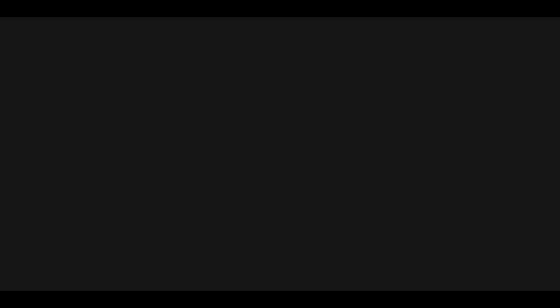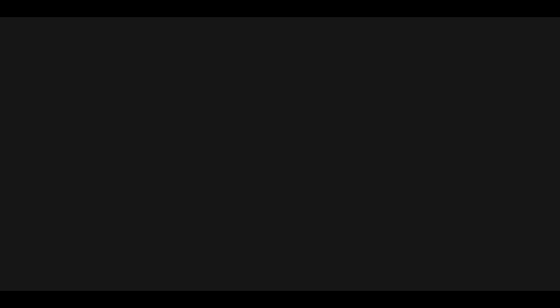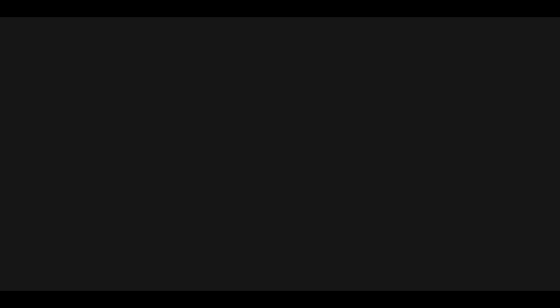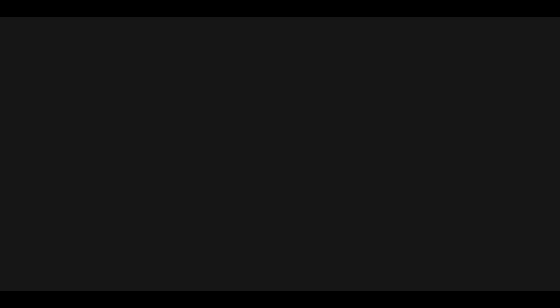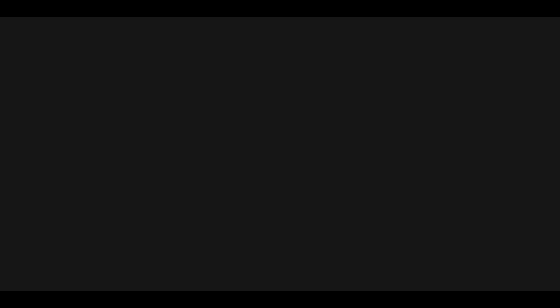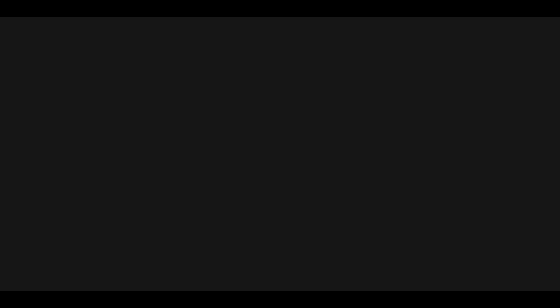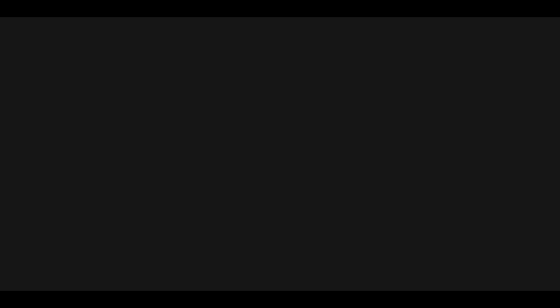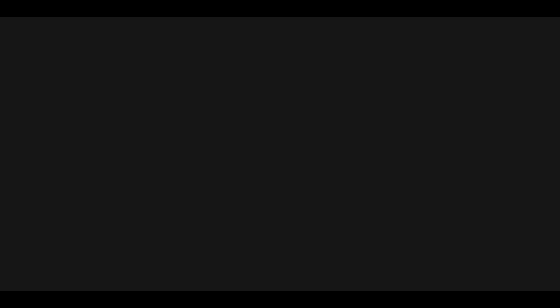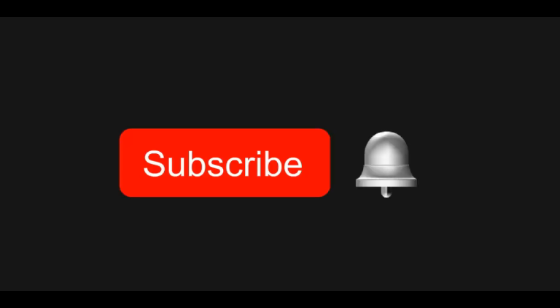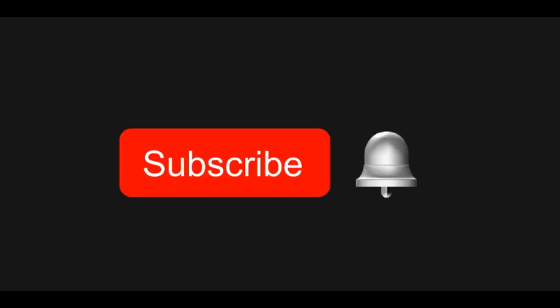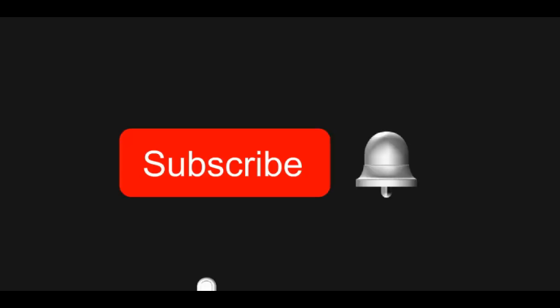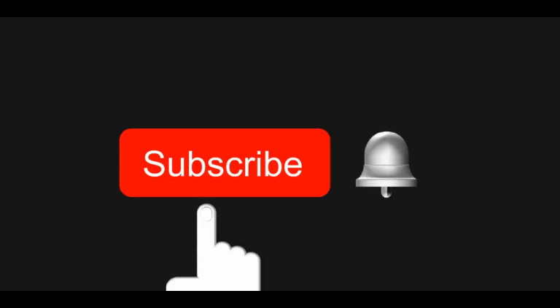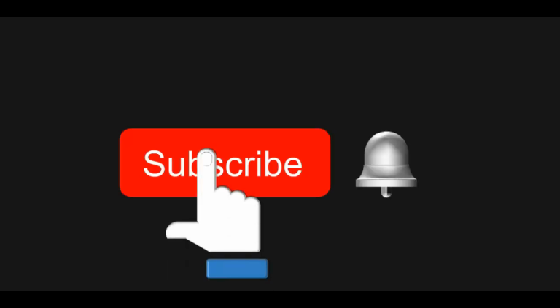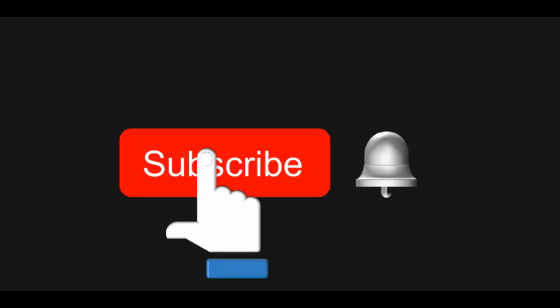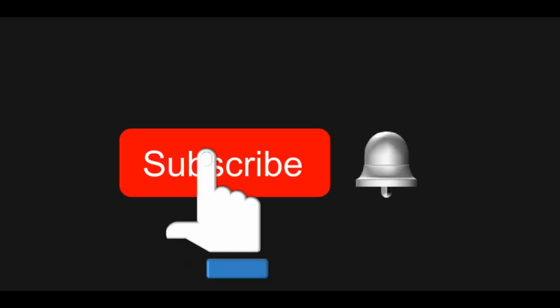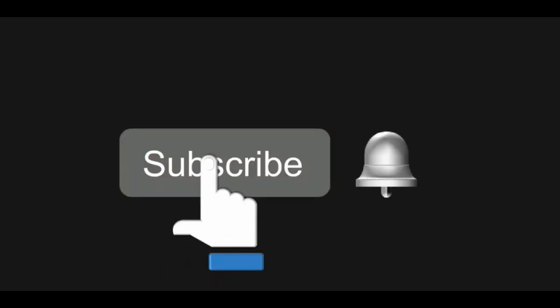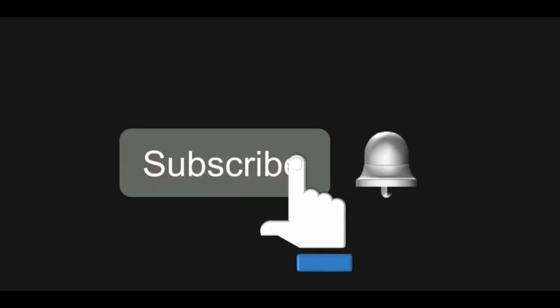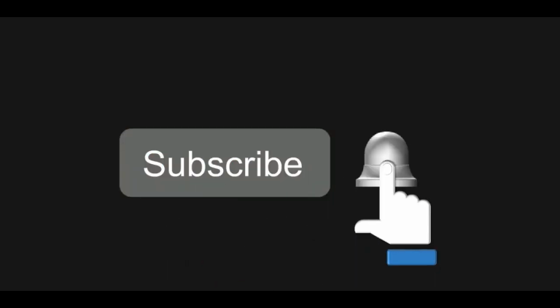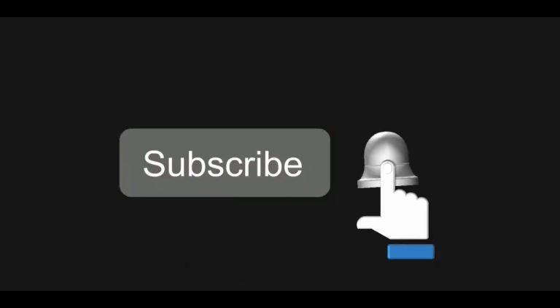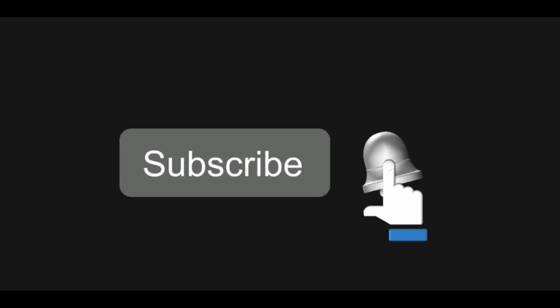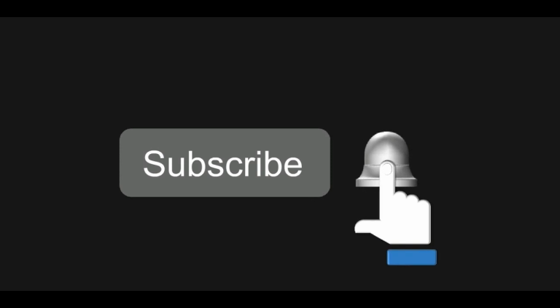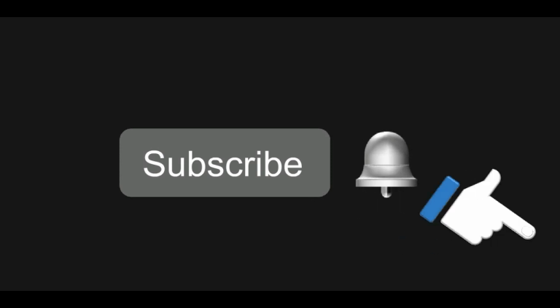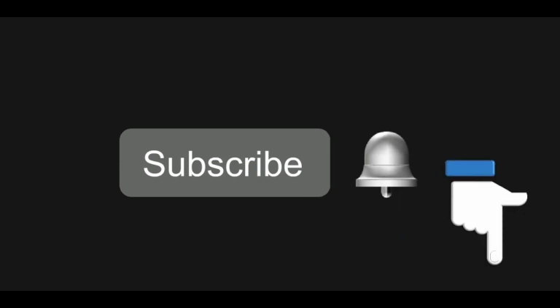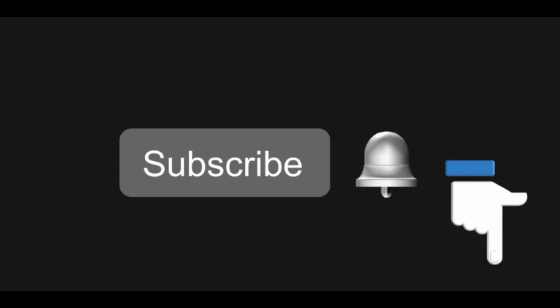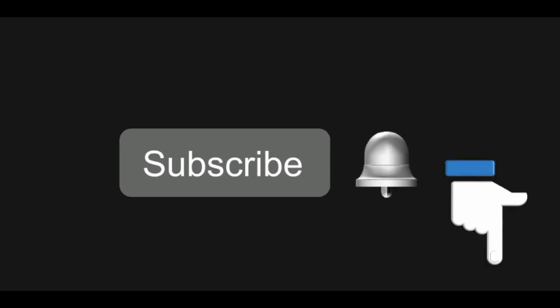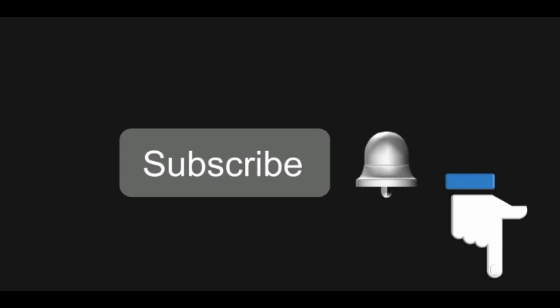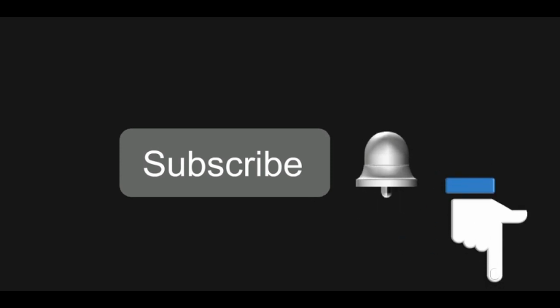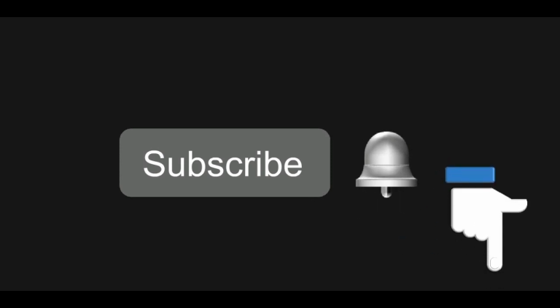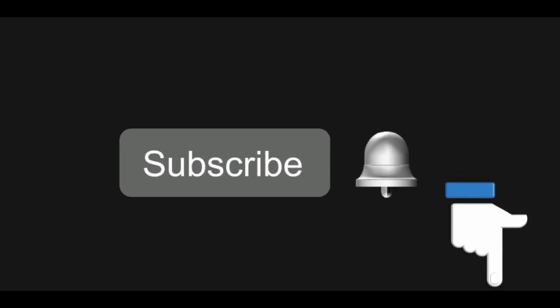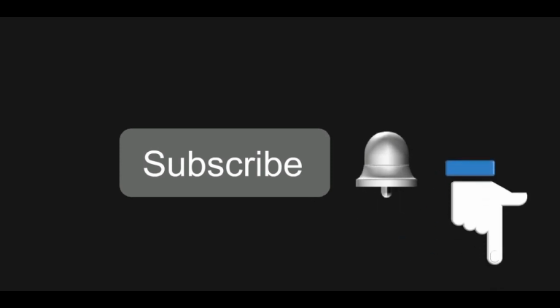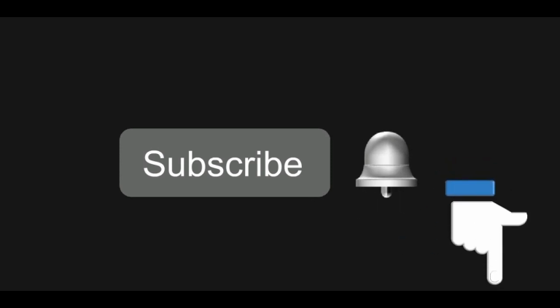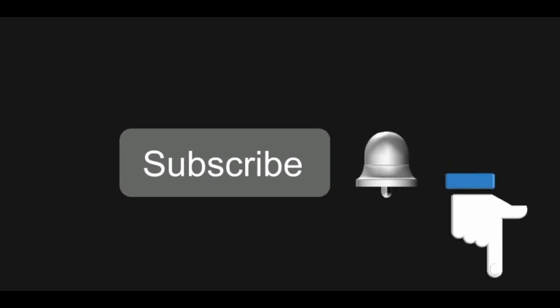If you learned something new, go check out other videos on our channel and subscribe for new ones. If you have any questions or comments, feel free to mention them in the comment section below.